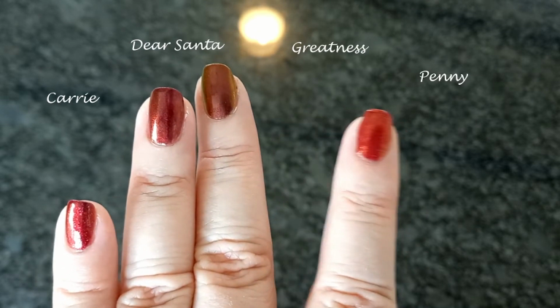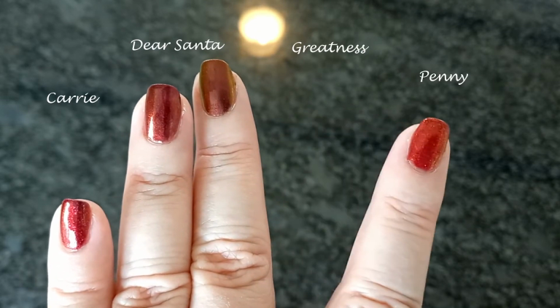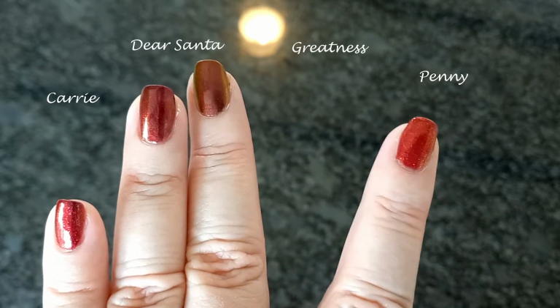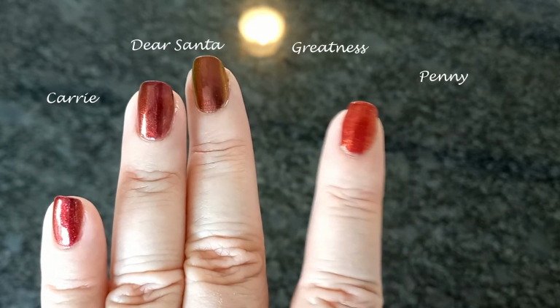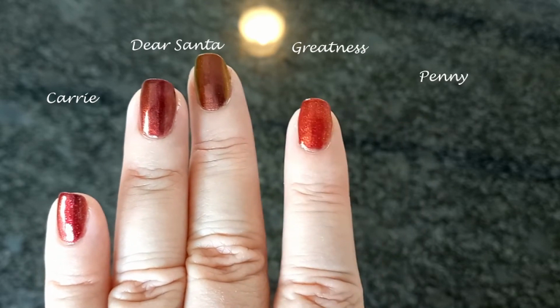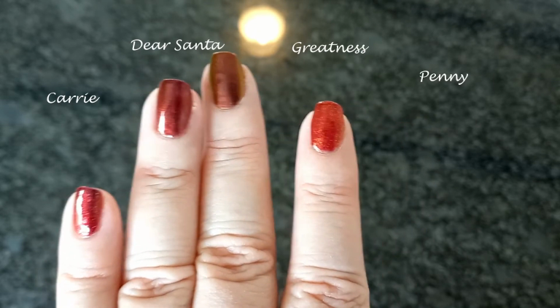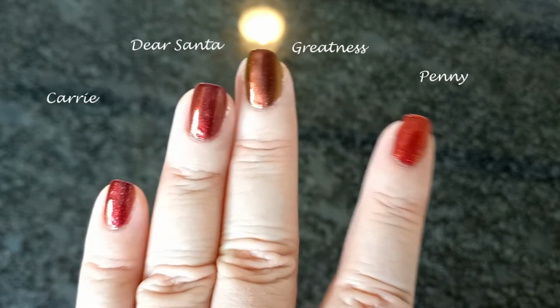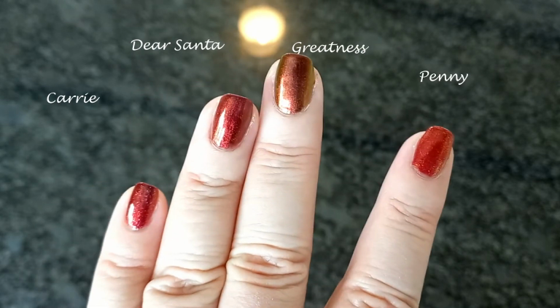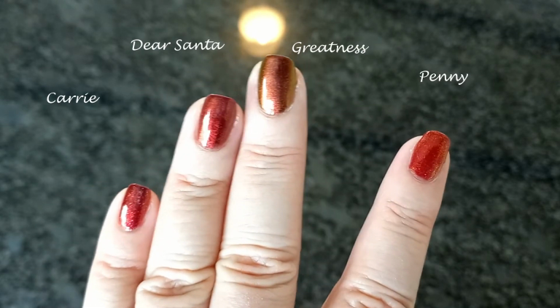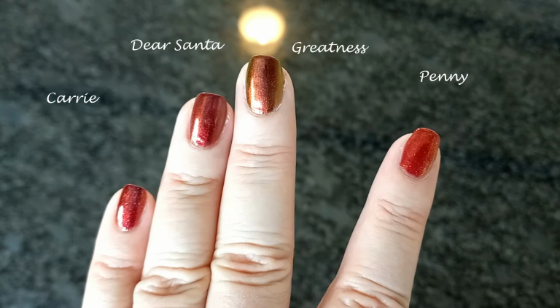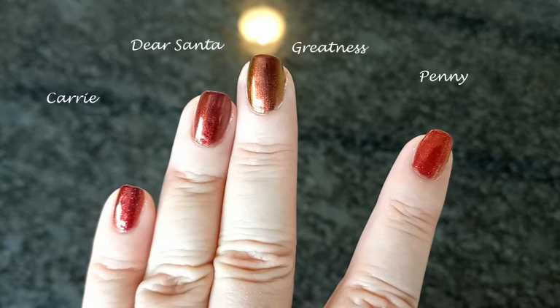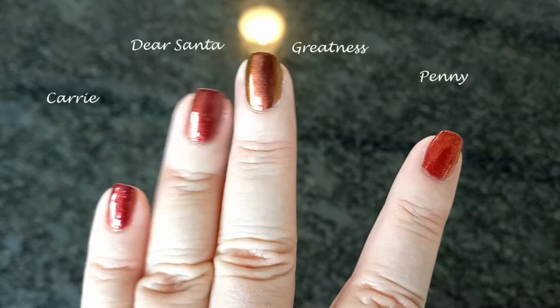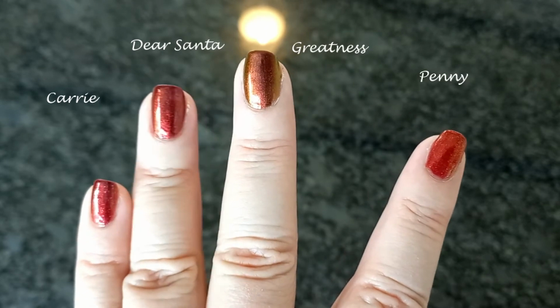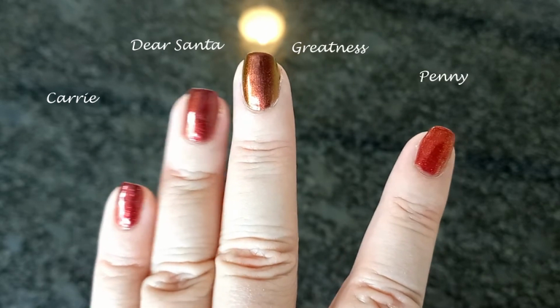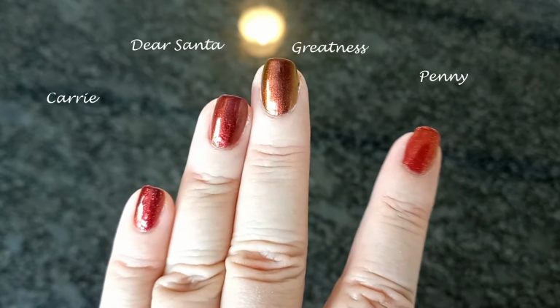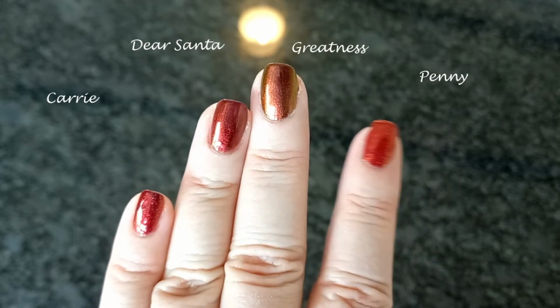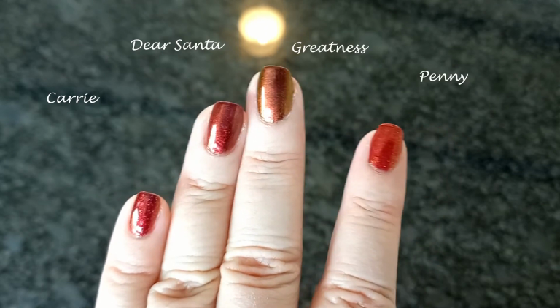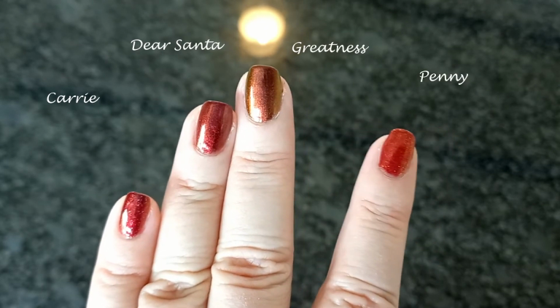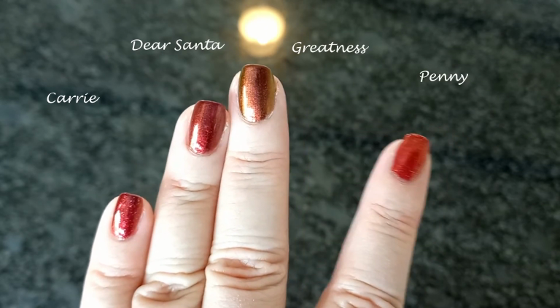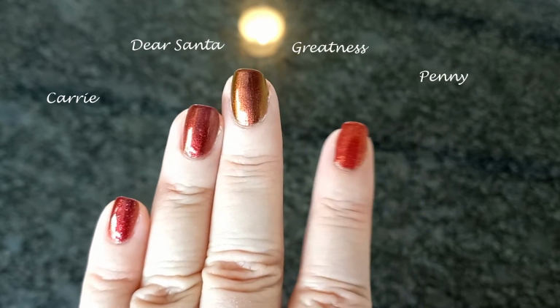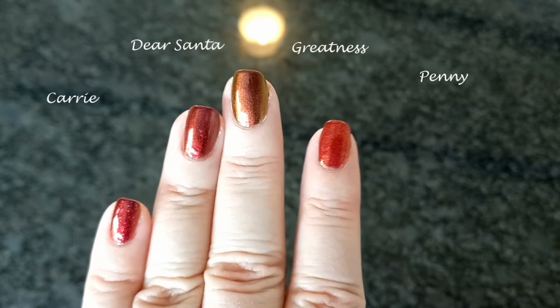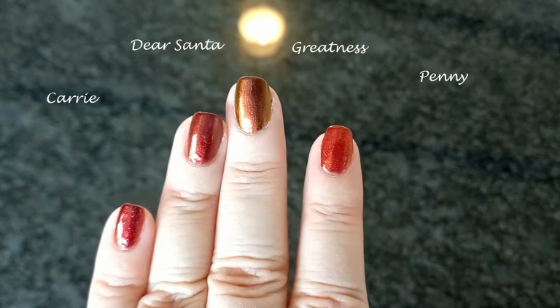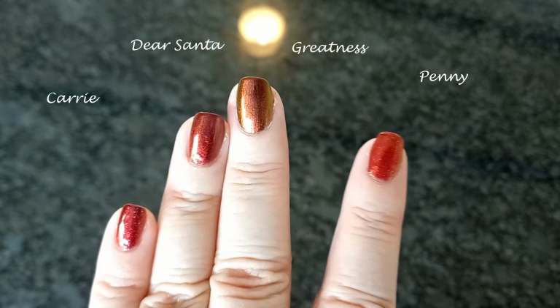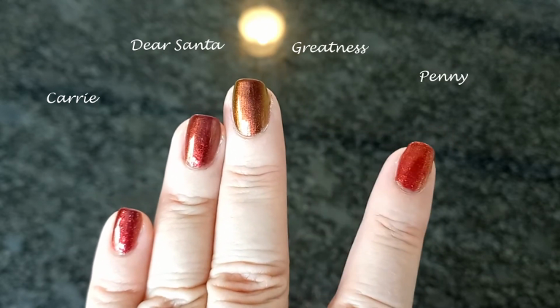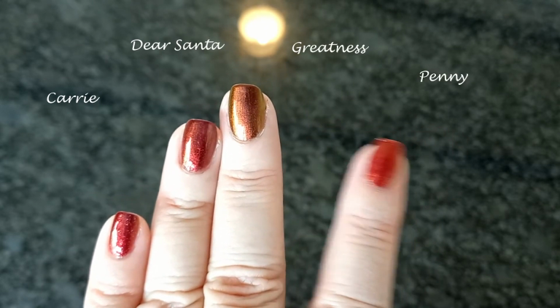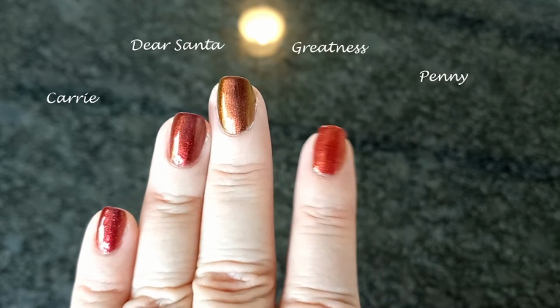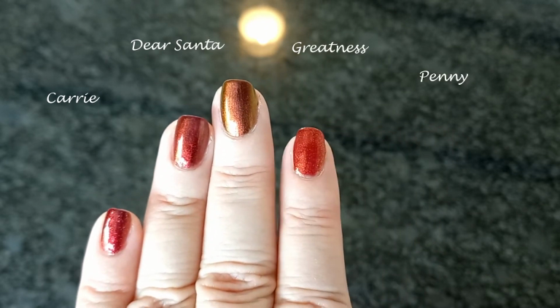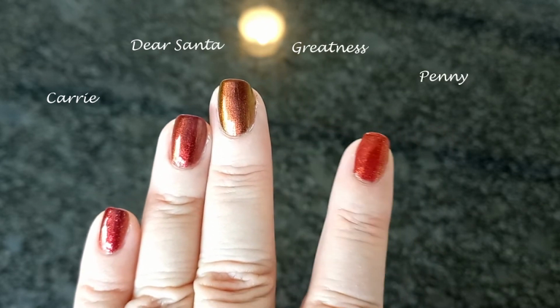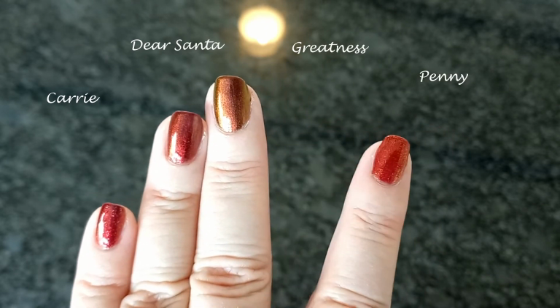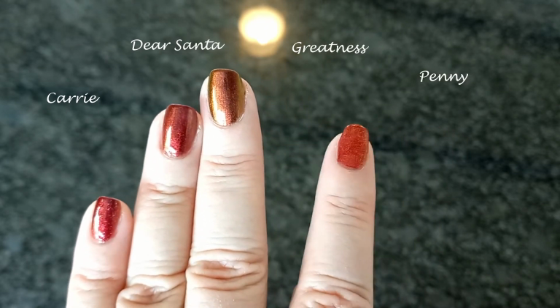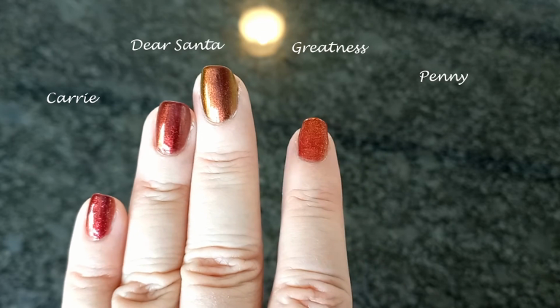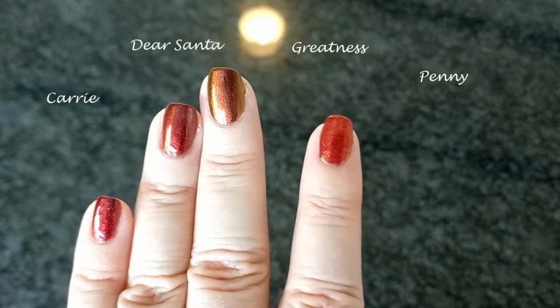I thought Carrie and Dear Santa were my favourite reds from ILNP, but I'm loving Penny. It even has occasional flecks of green.